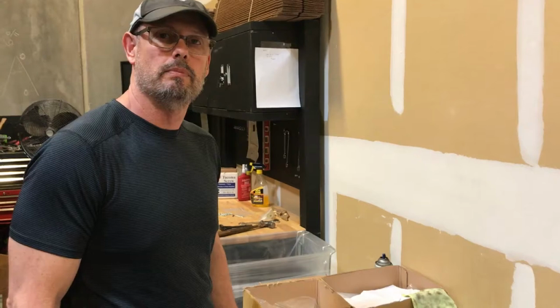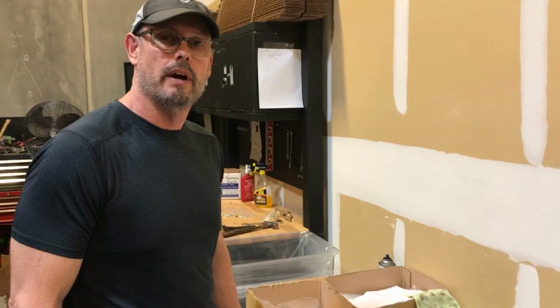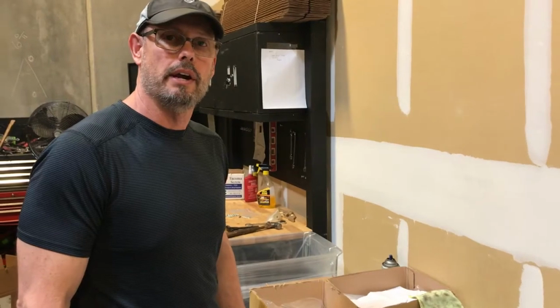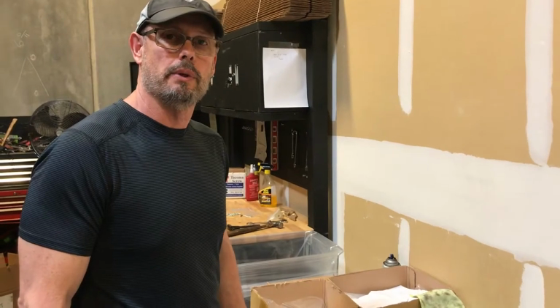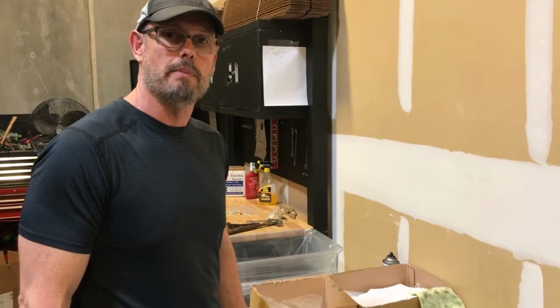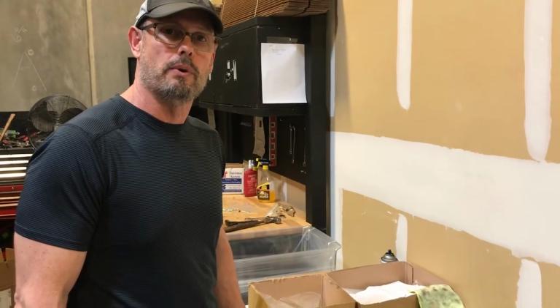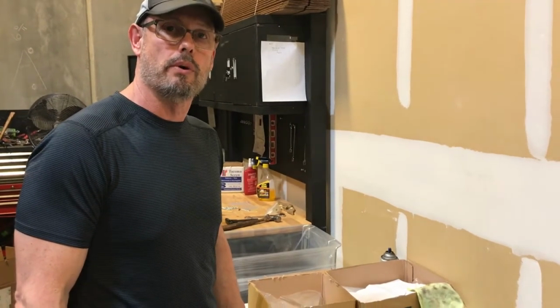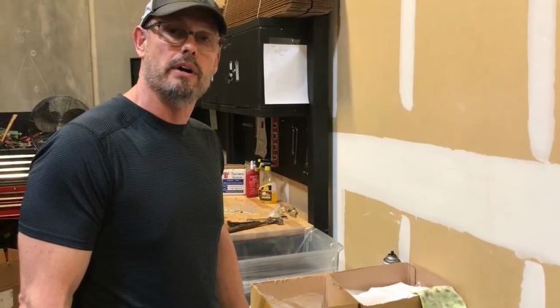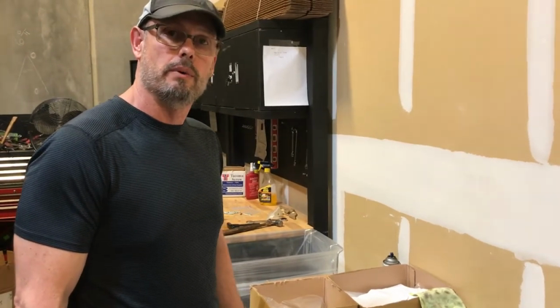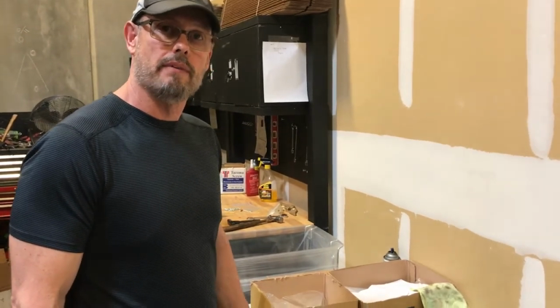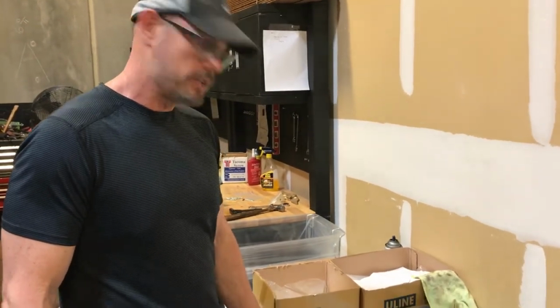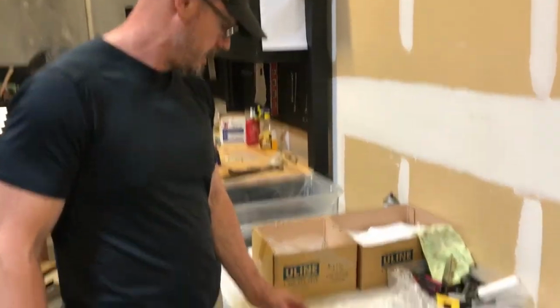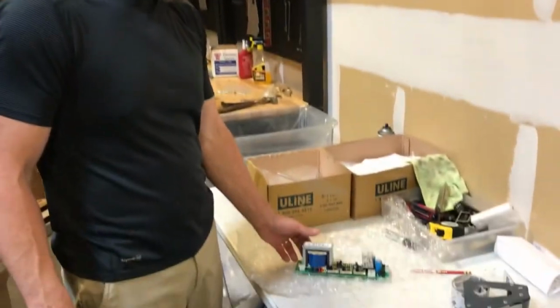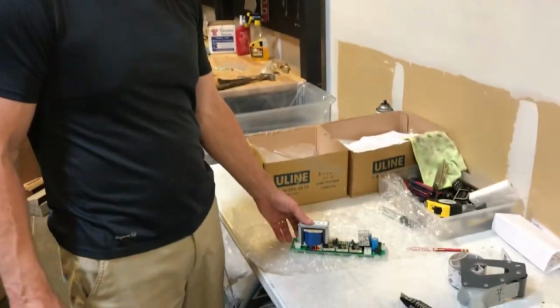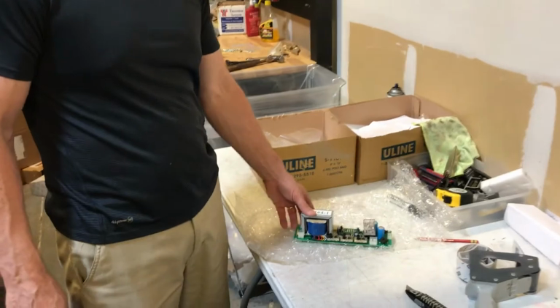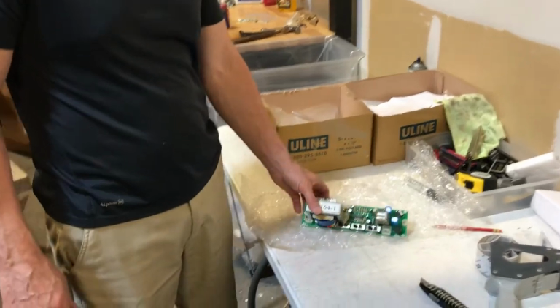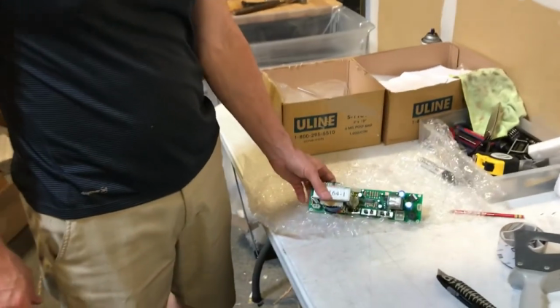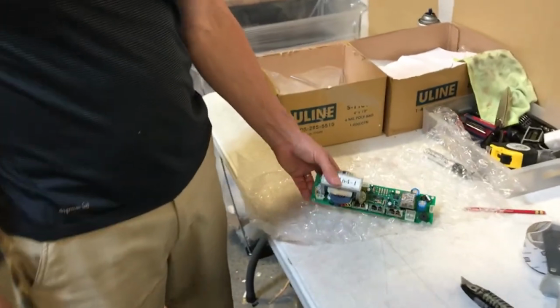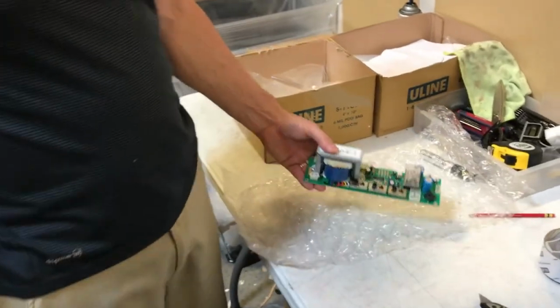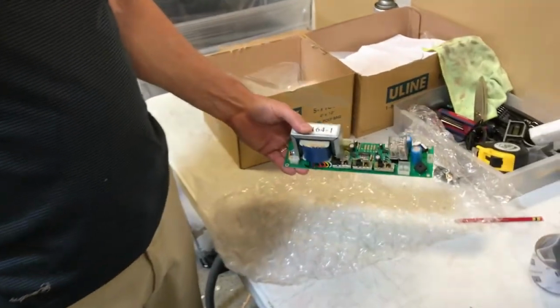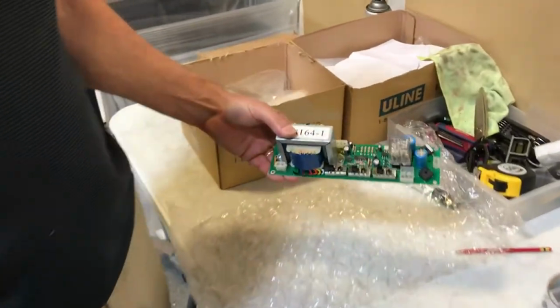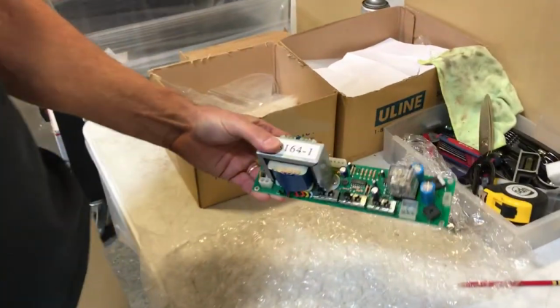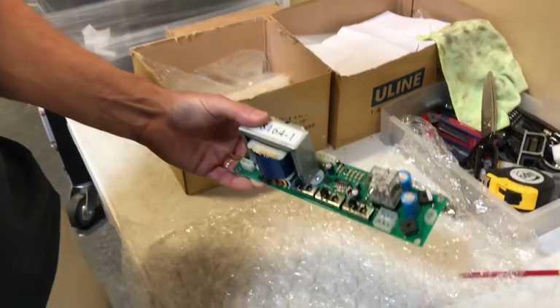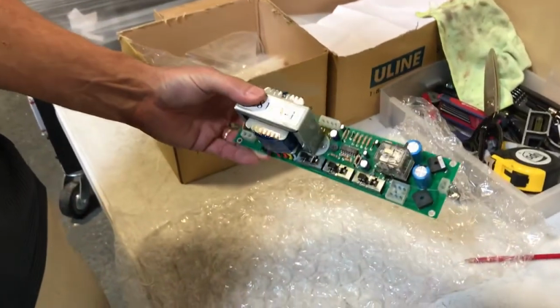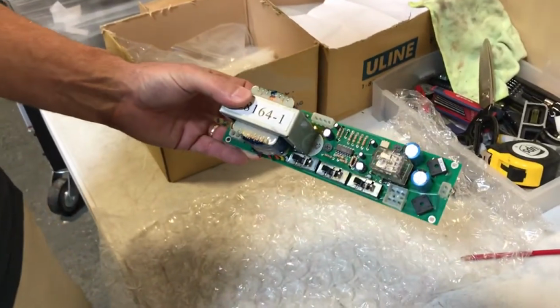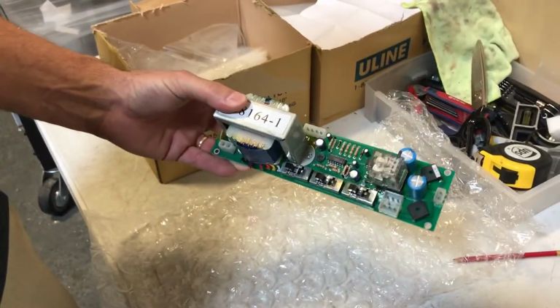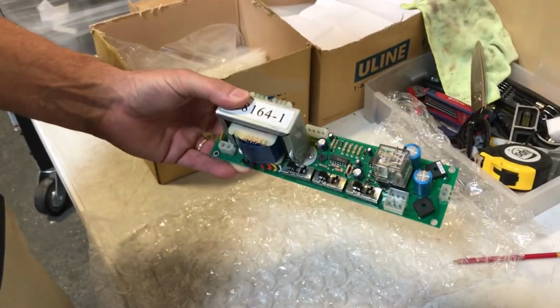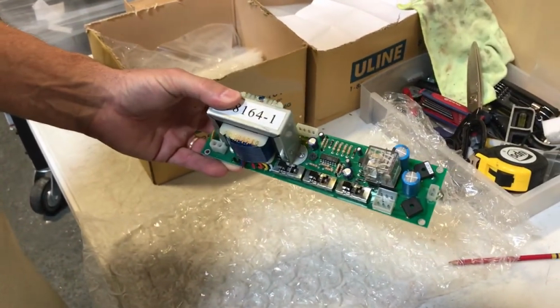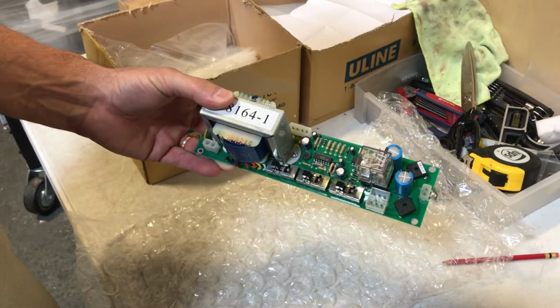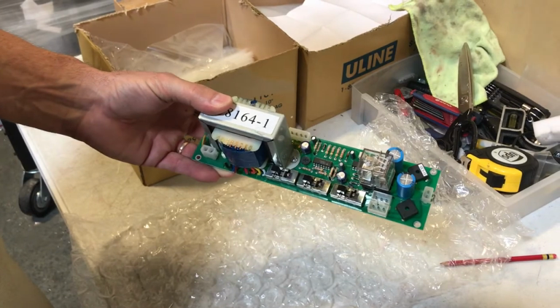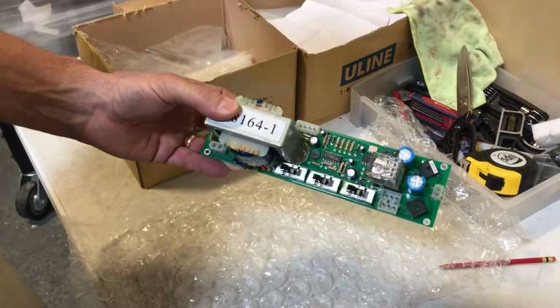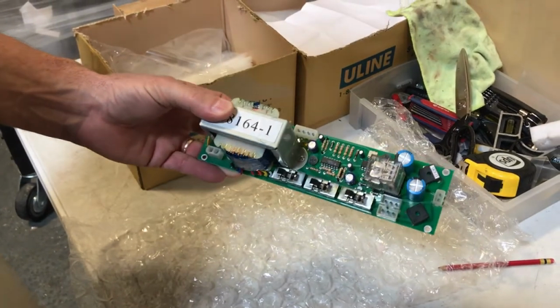Hi, Garrett here with Automatic Door Hardware. What I have here today is a Horton window replacement control assembly for the Horton power windows.